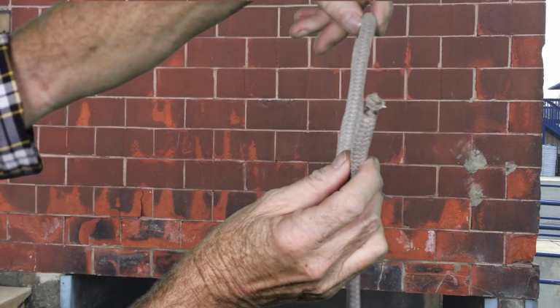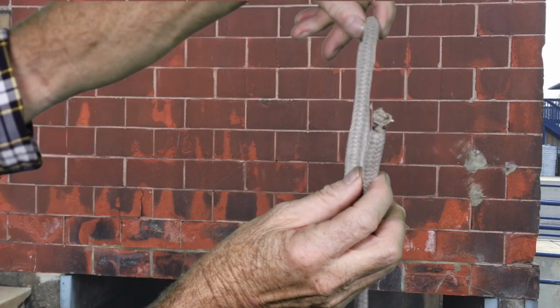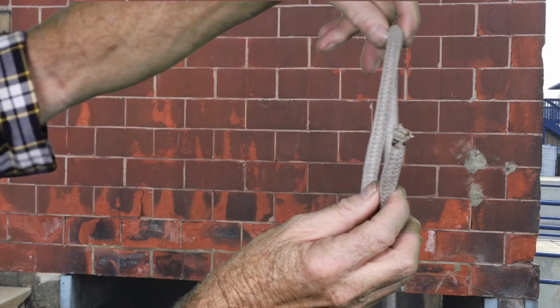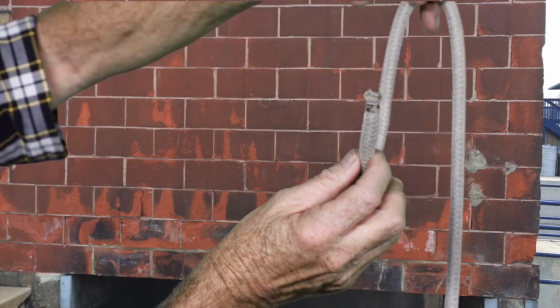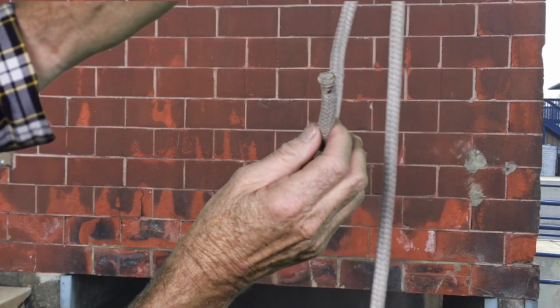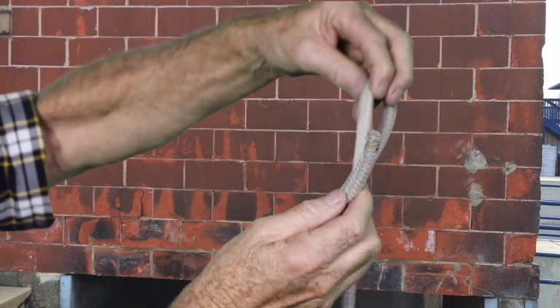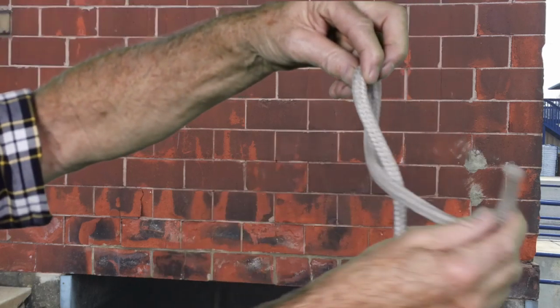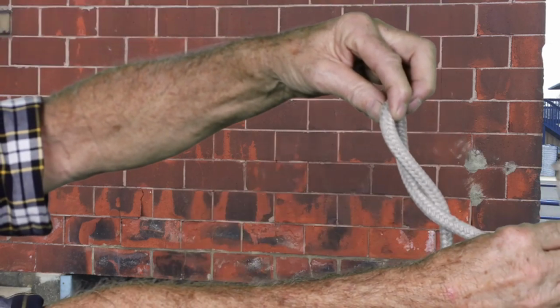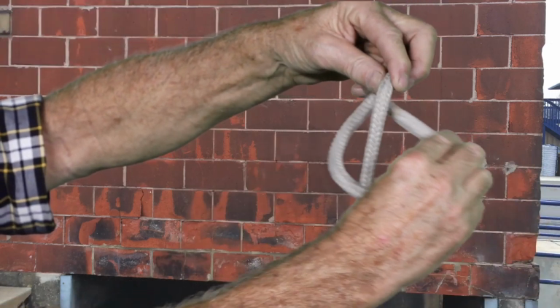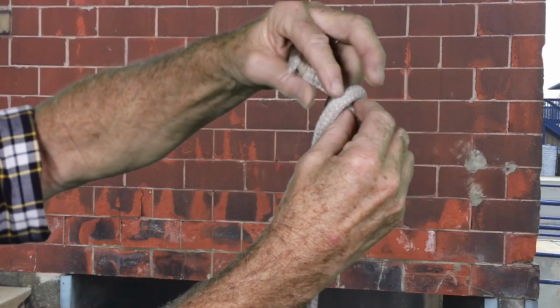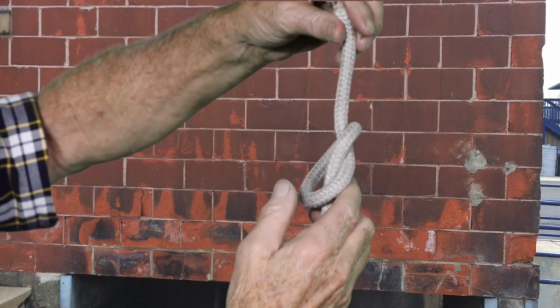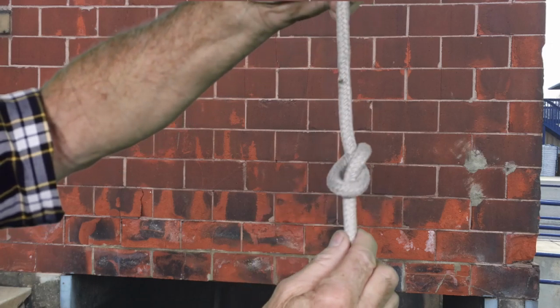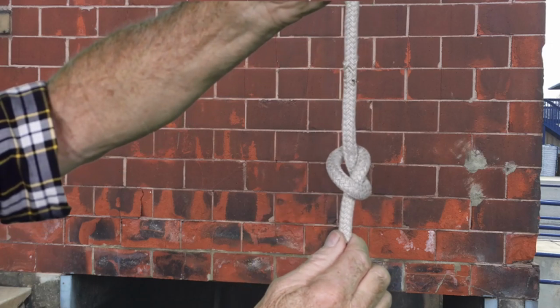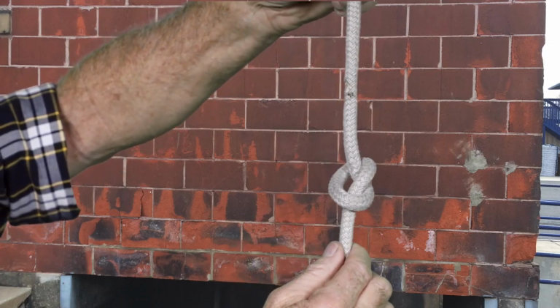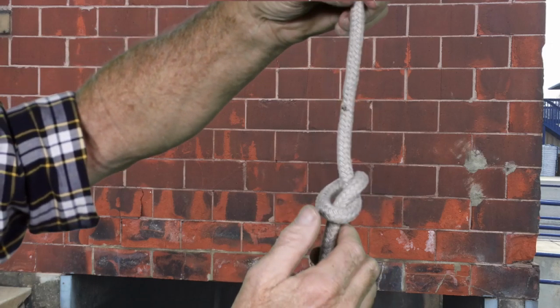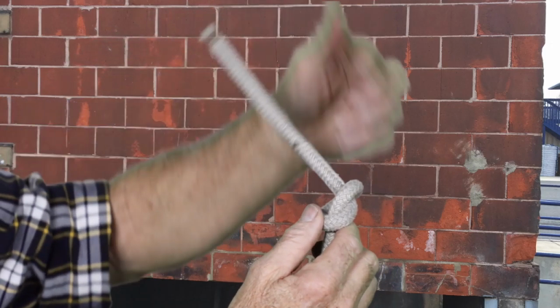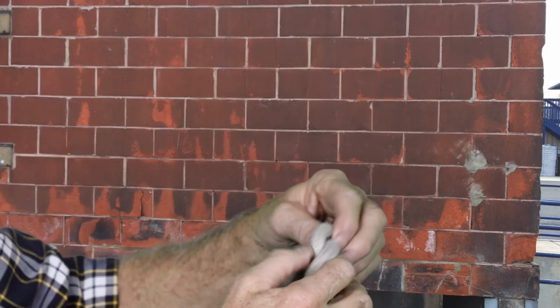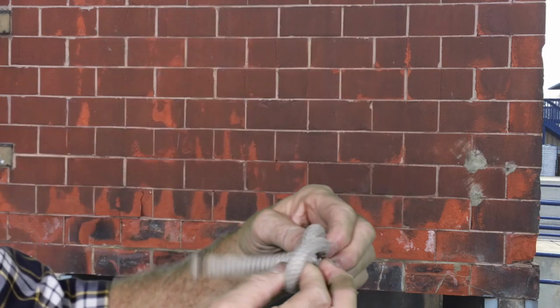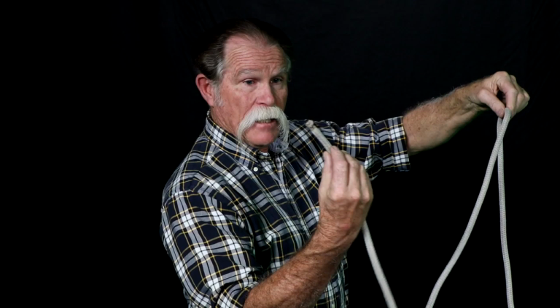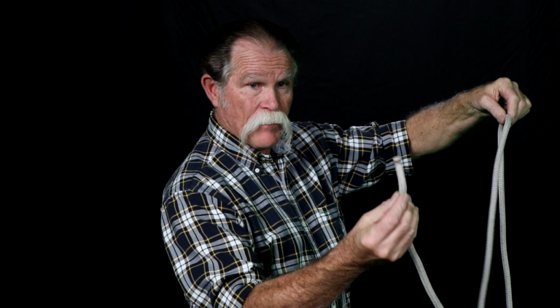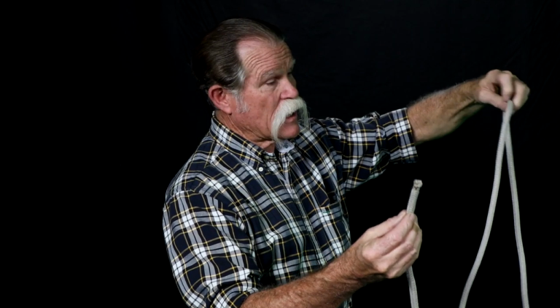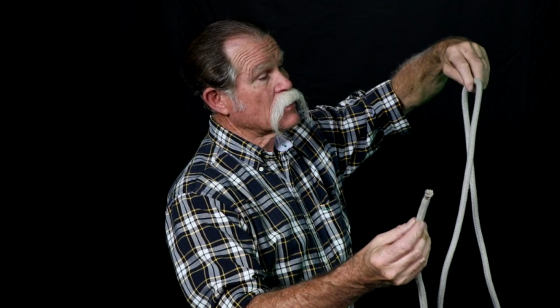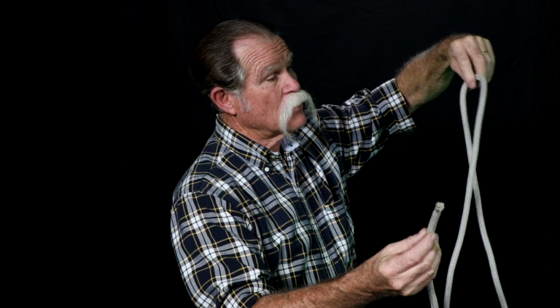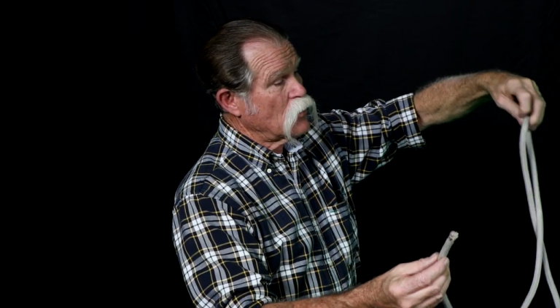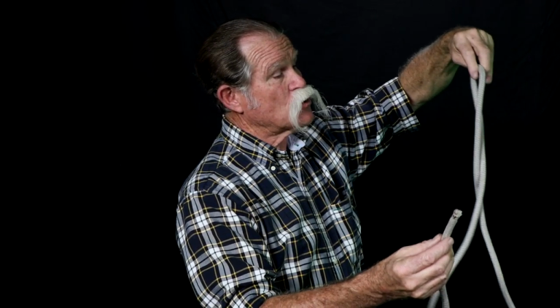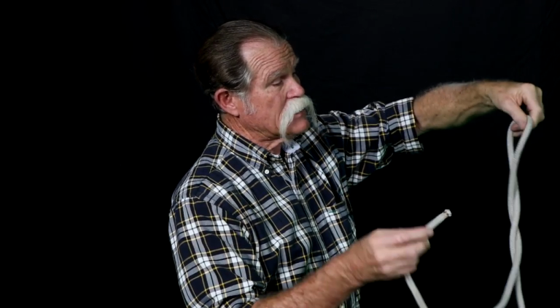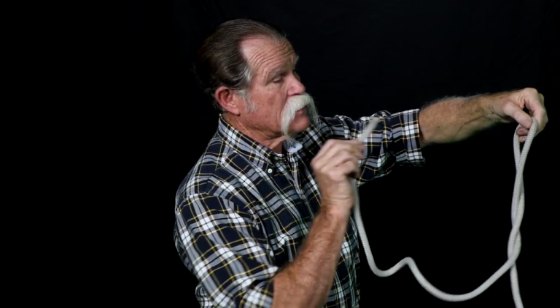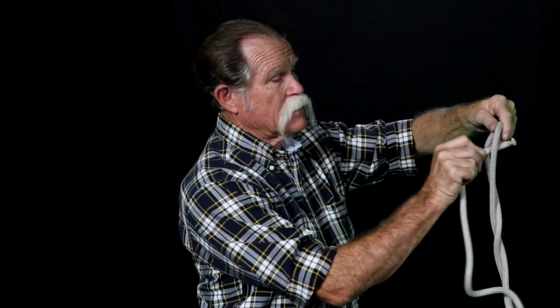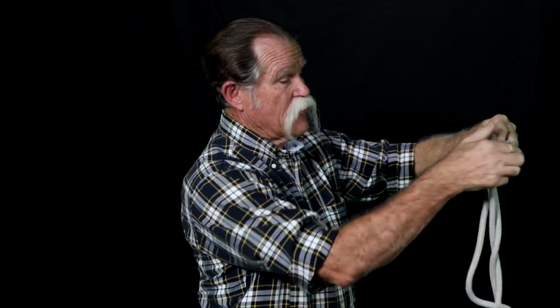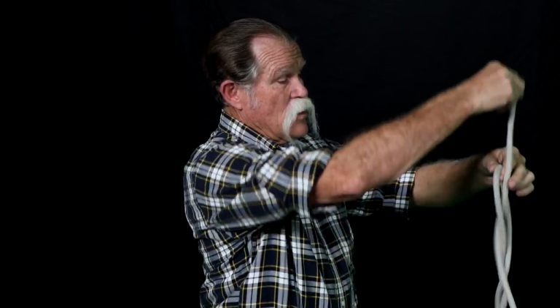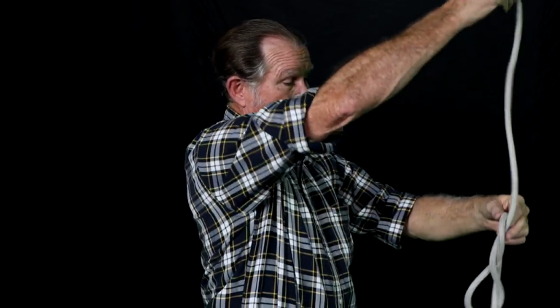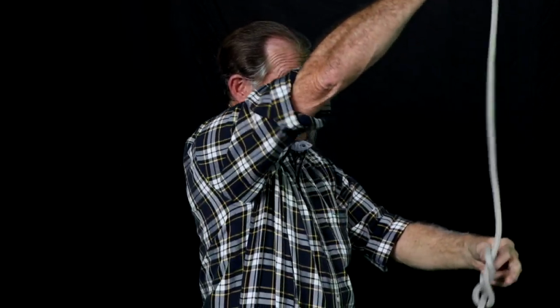You can also turn the bite the other direction, and now you have to come in from the backside. It can be turned two different ways. Turn the bite twice, stick the line through, and pull it up.